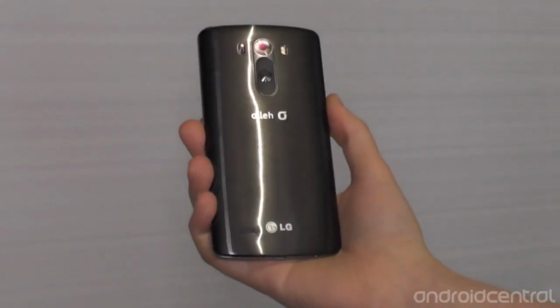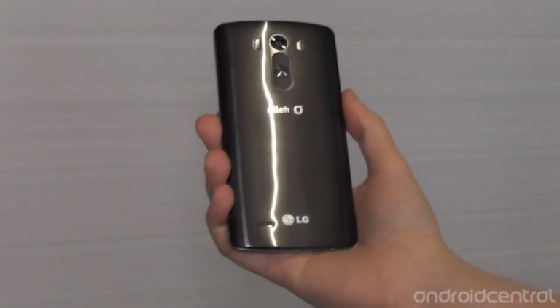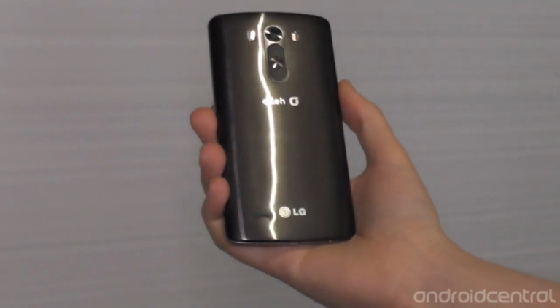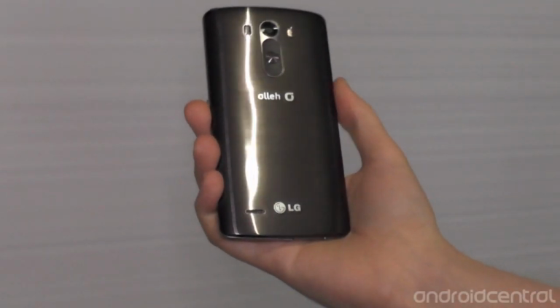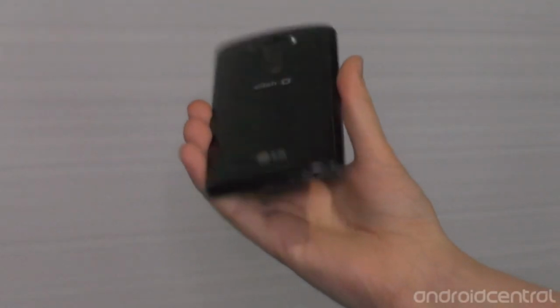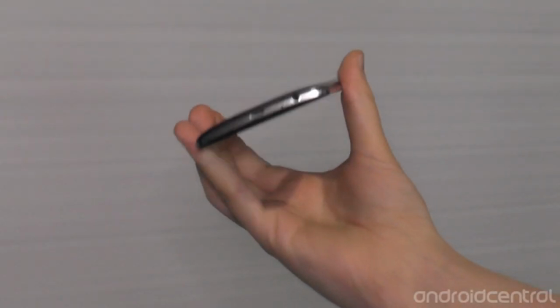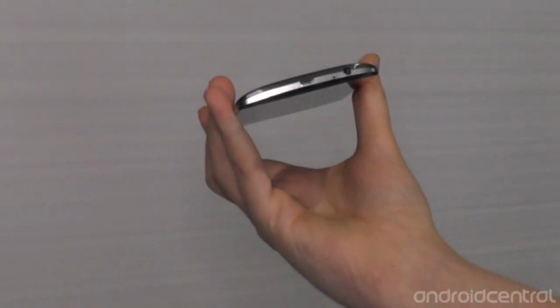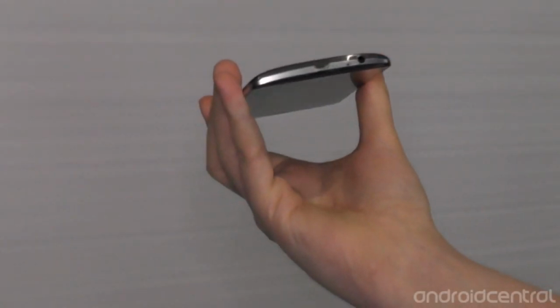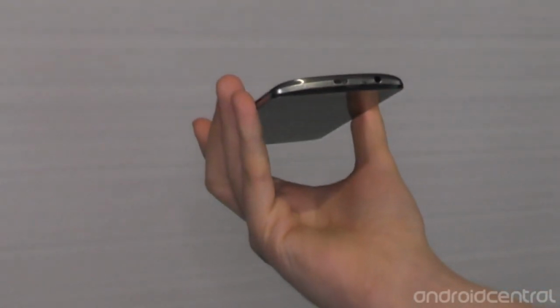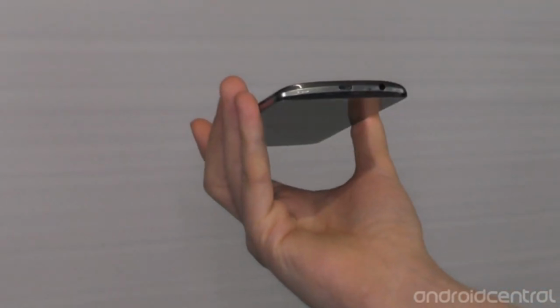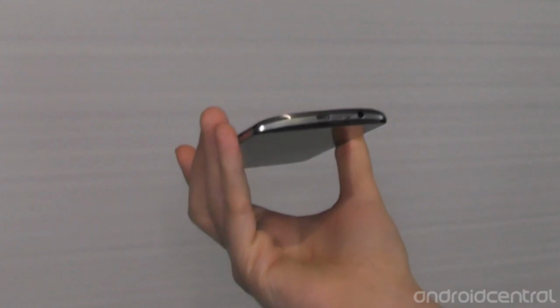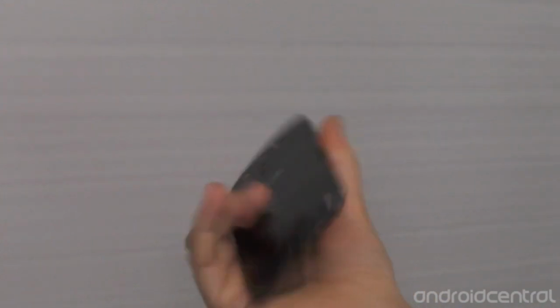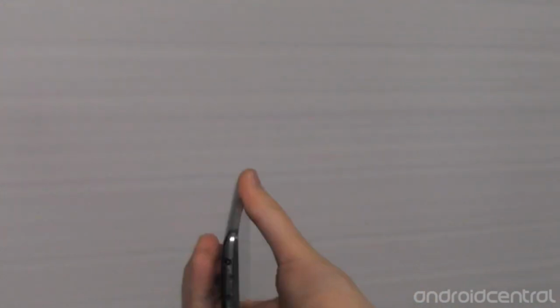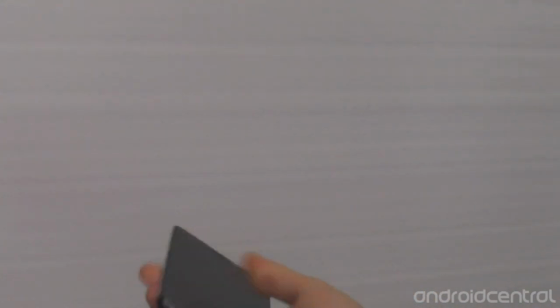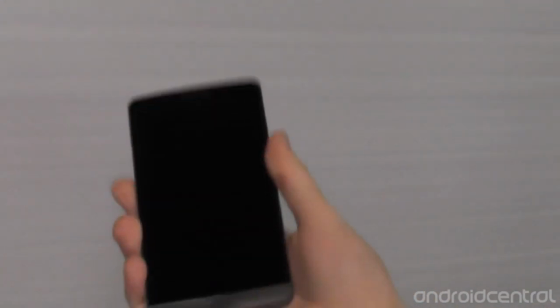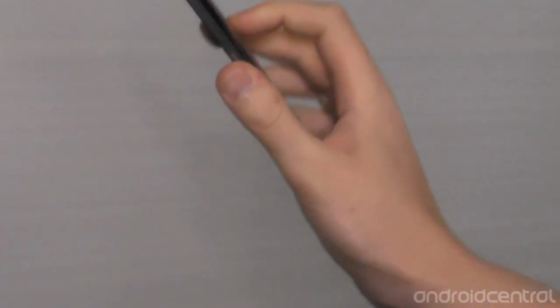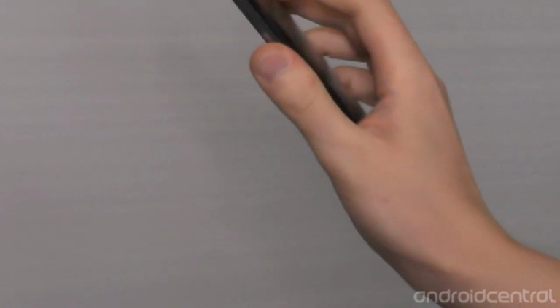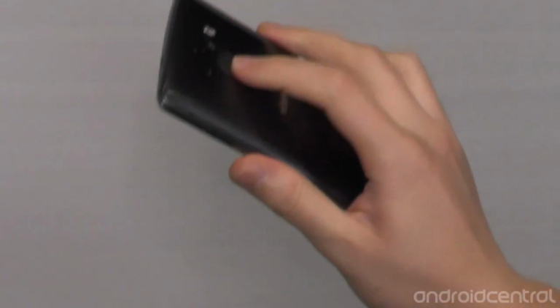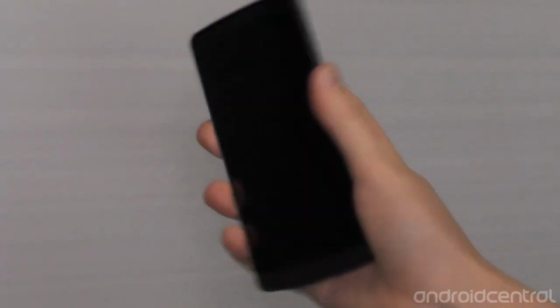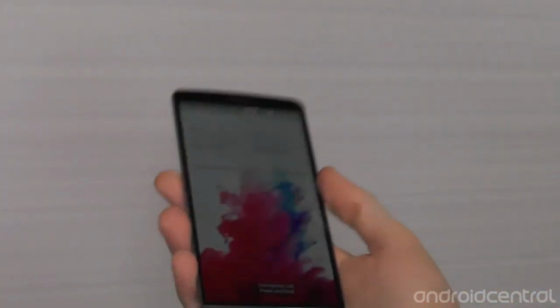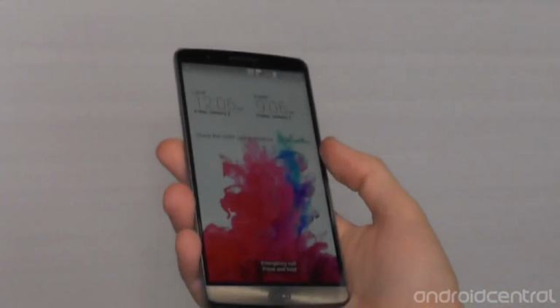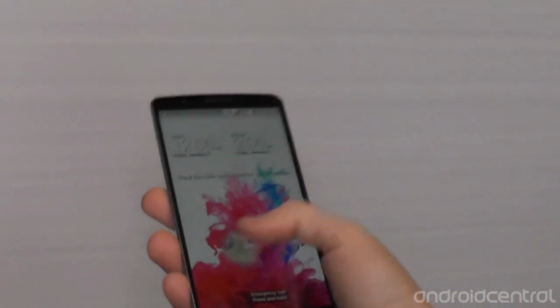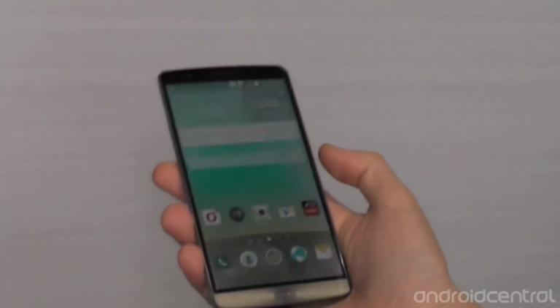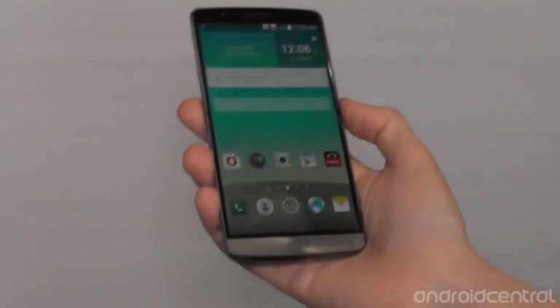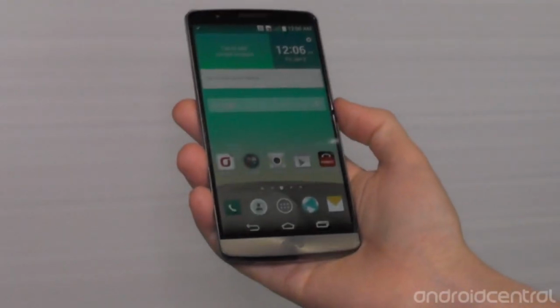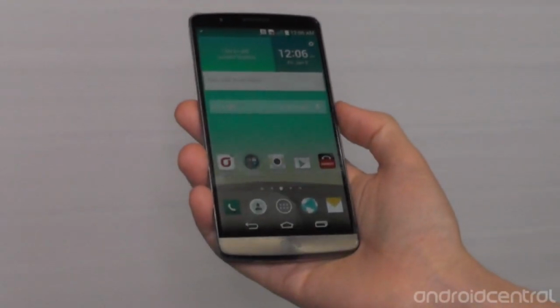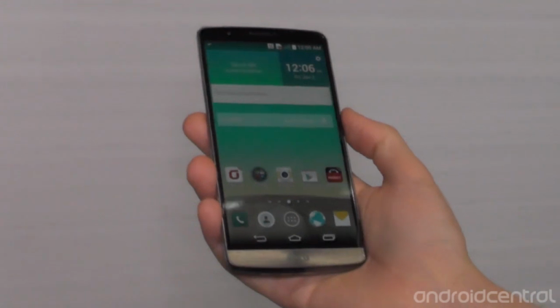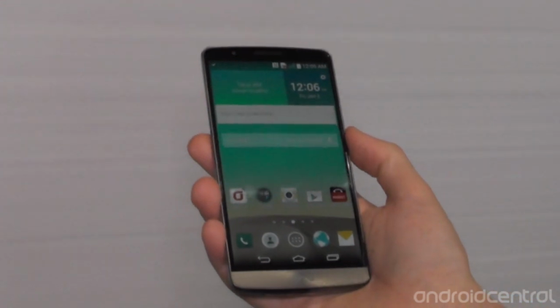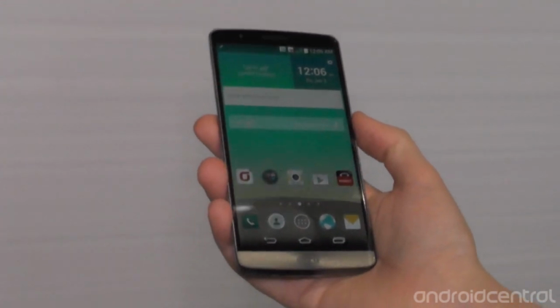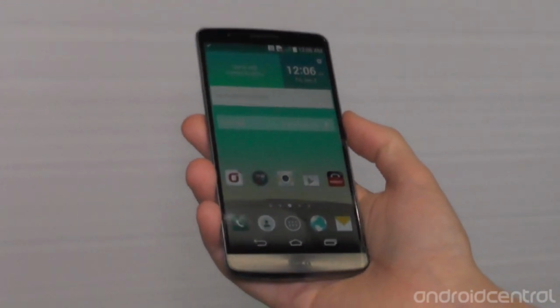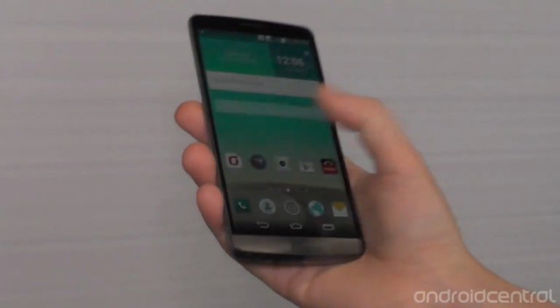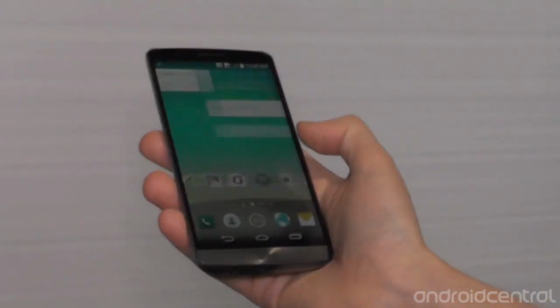As you can see, a similar profile here to the G2, but if we look around the back and turn it on, it's all about this big 5.5-inch Quad HD display, which we can see on the front there.